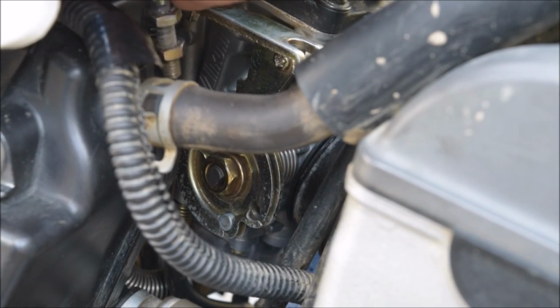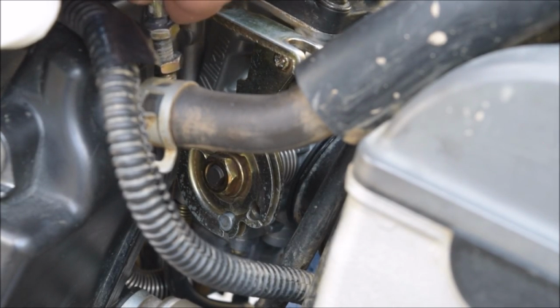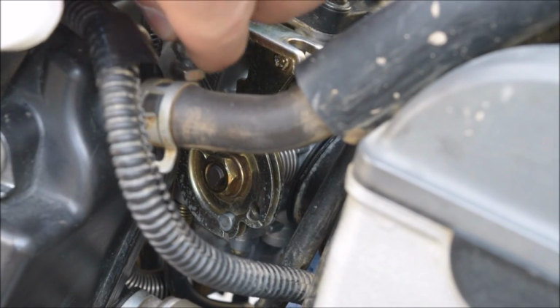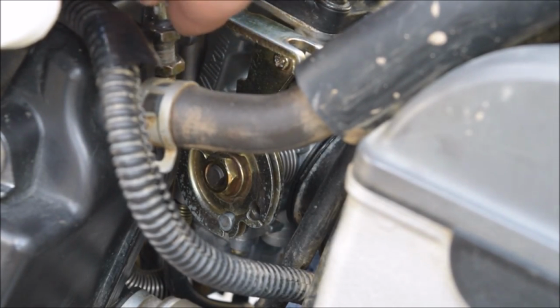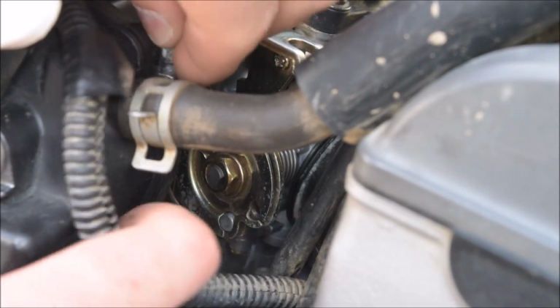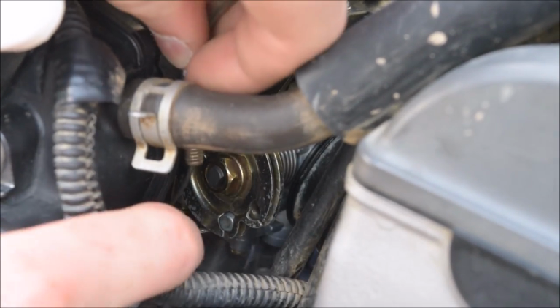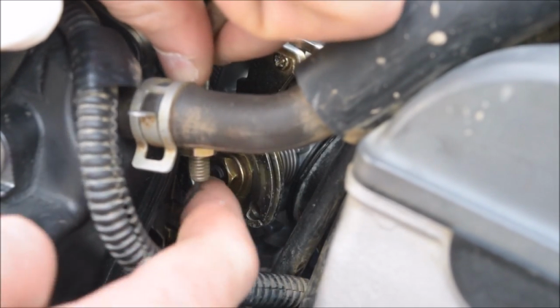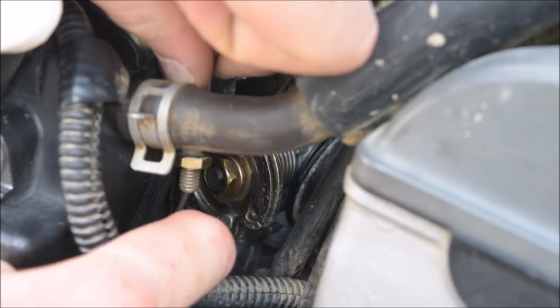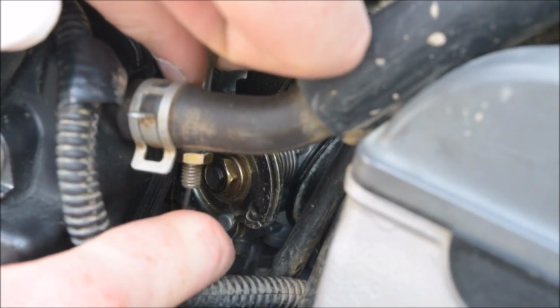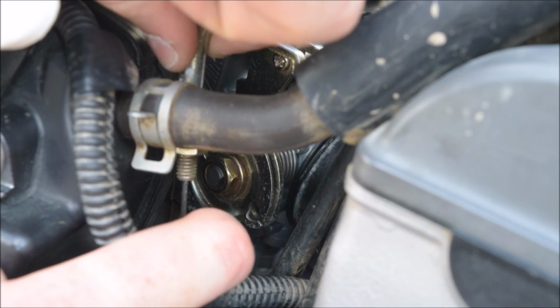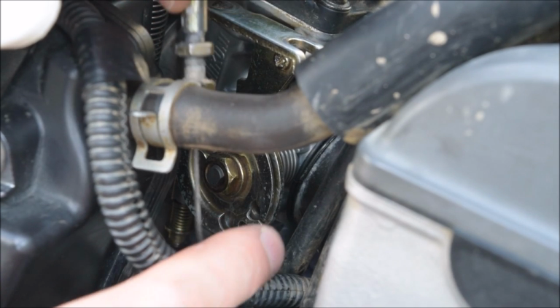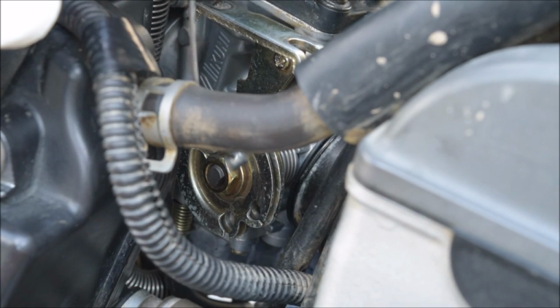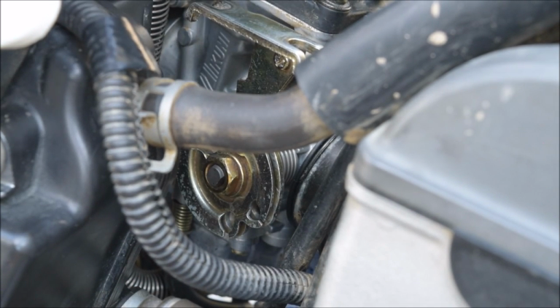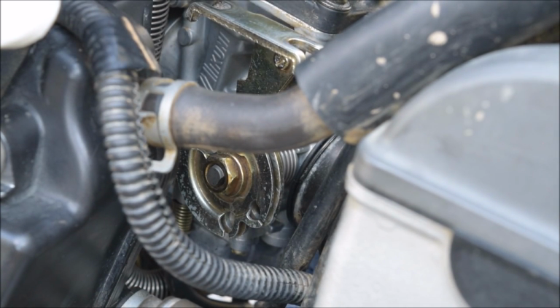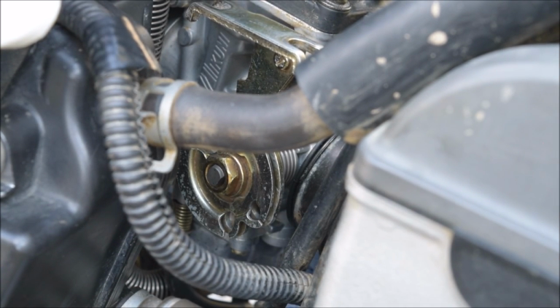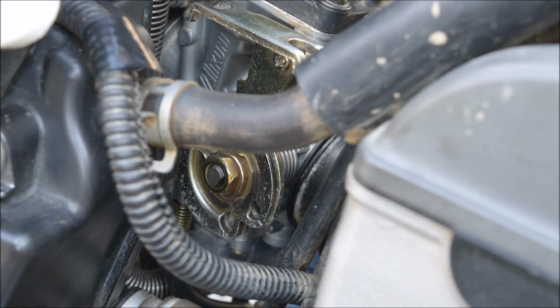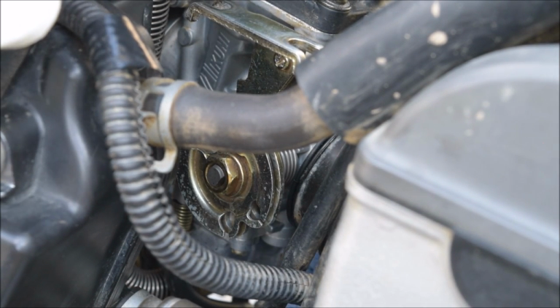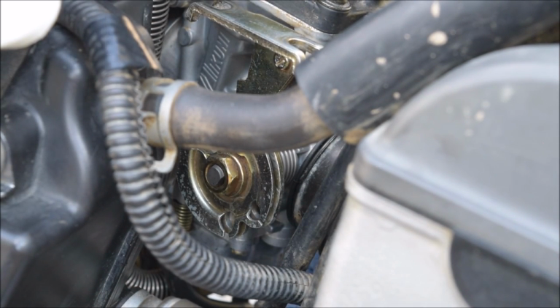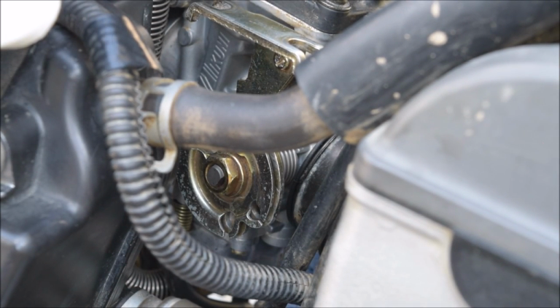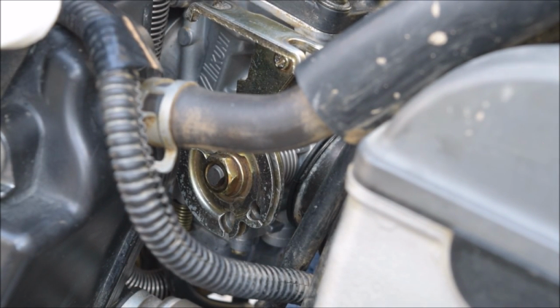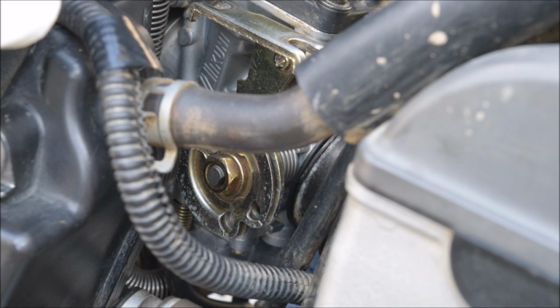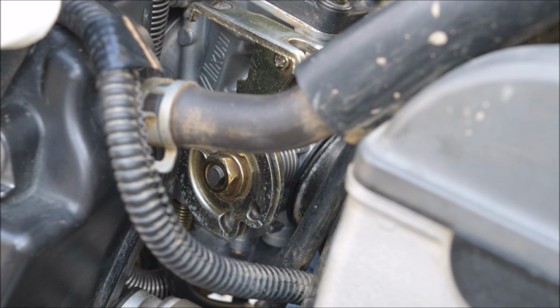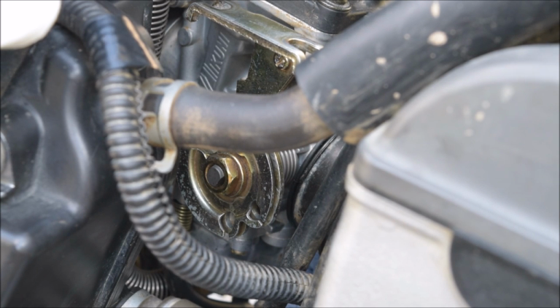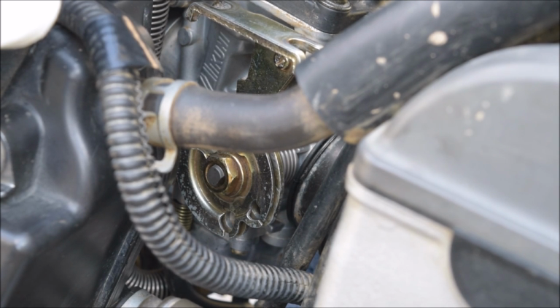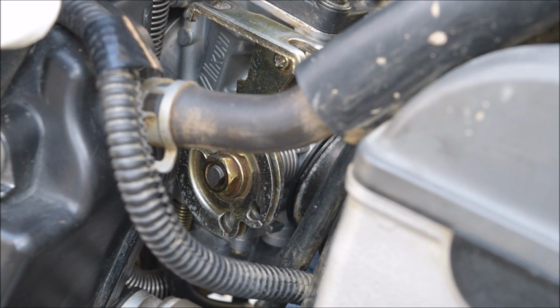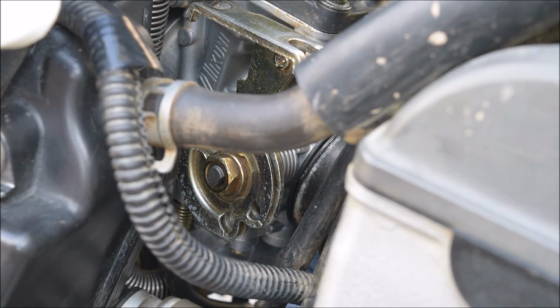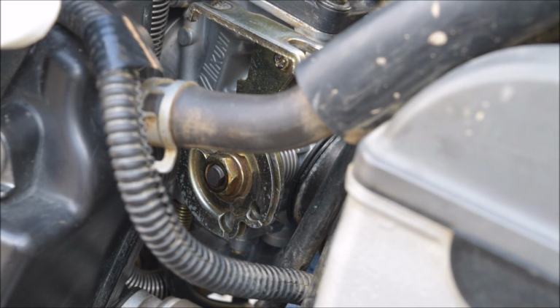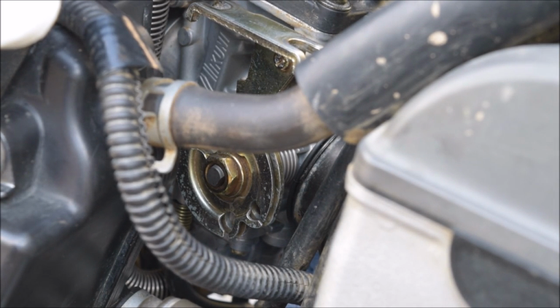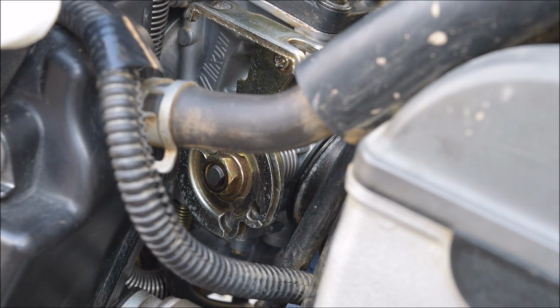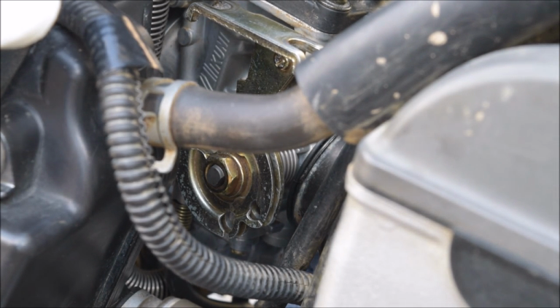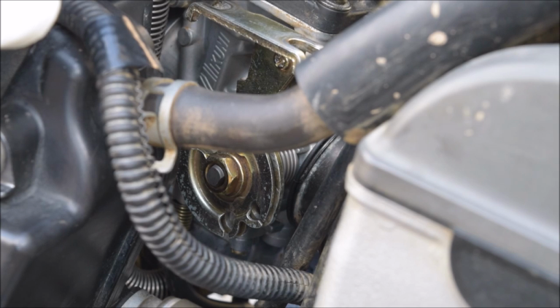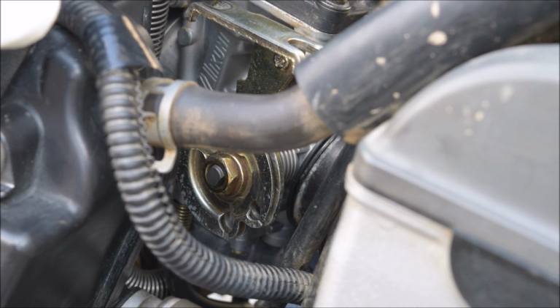I'm just going to tuck that out of the way to get it out of the way for you to see the next one. Bring it all the way around the corner, pop it to the side — remember which one's which. Just tuck this one over here somewhere. Now we're popping round to the other side.